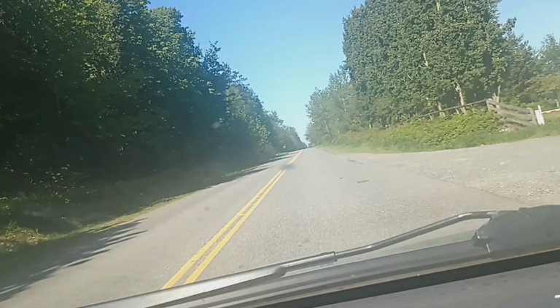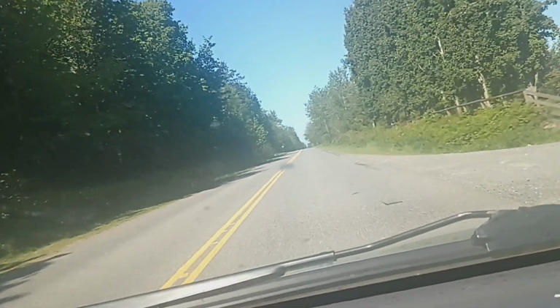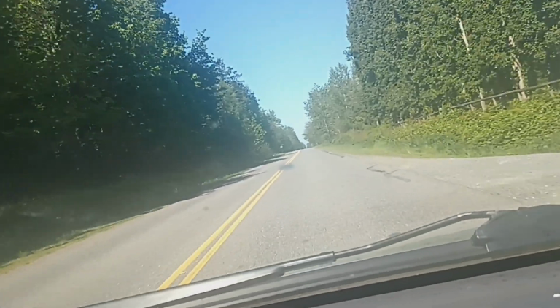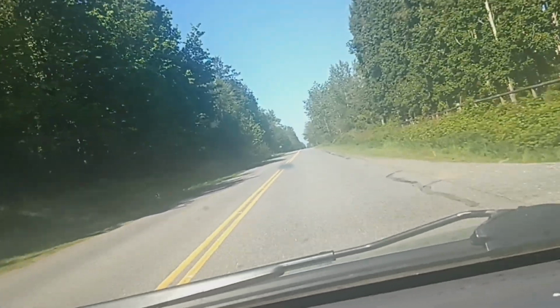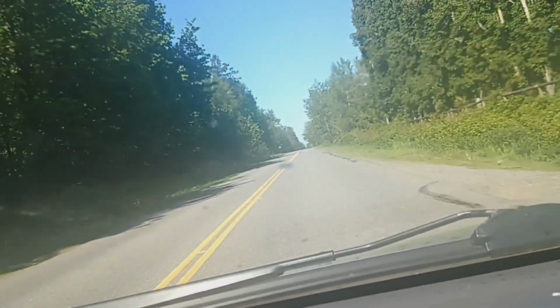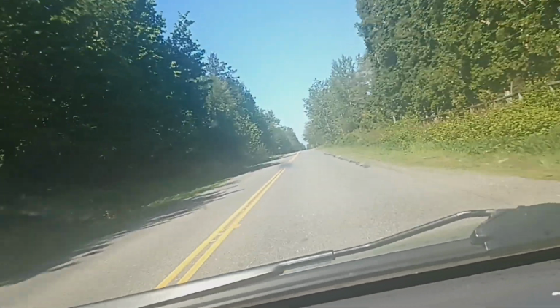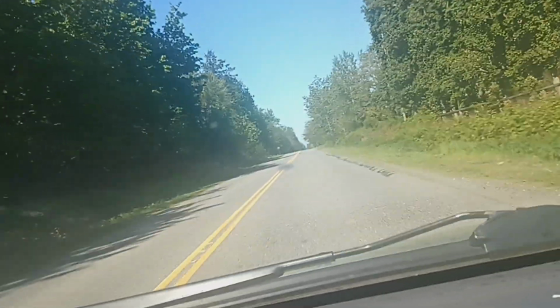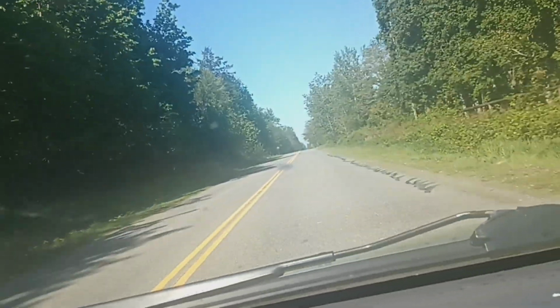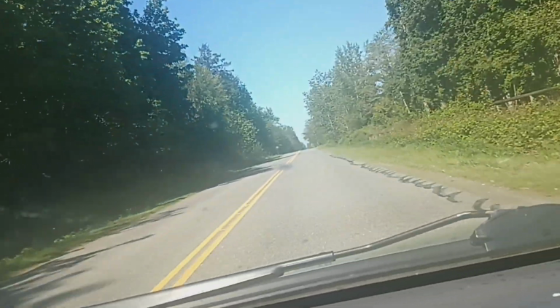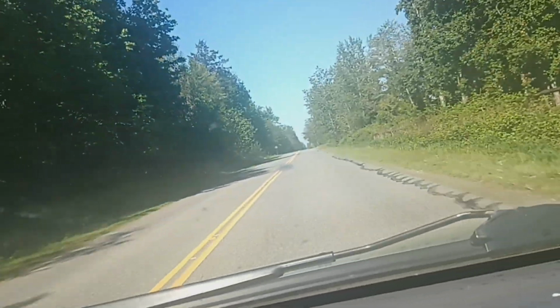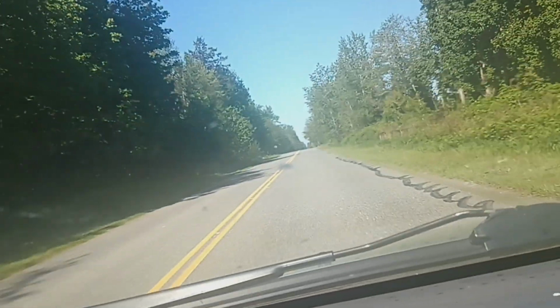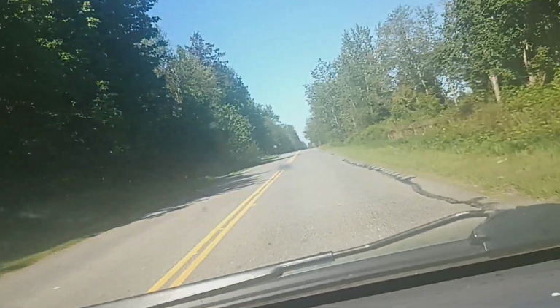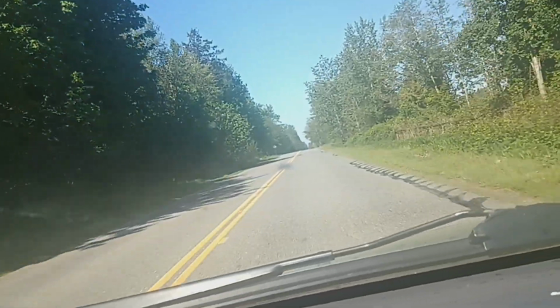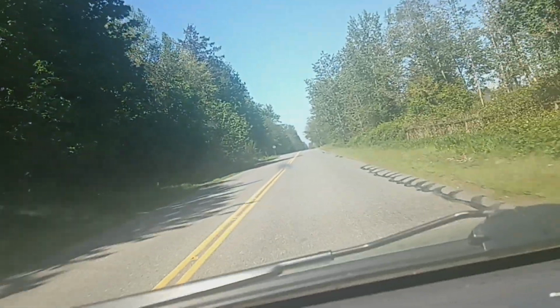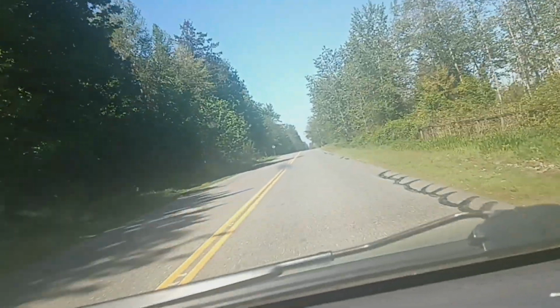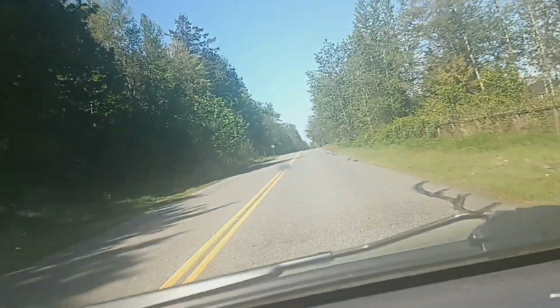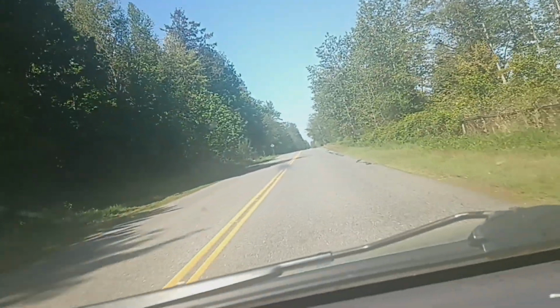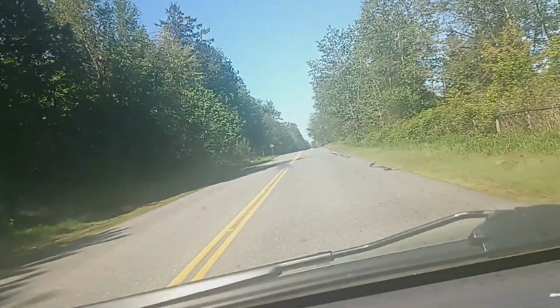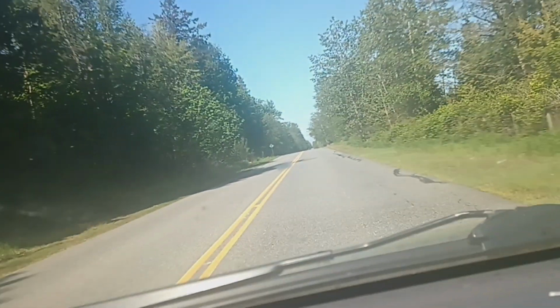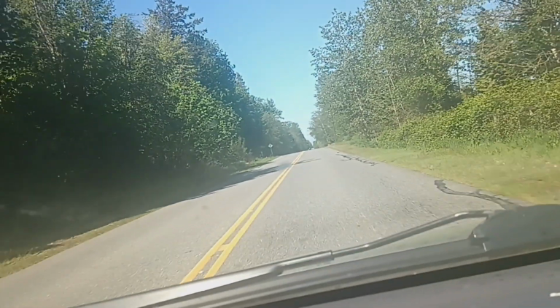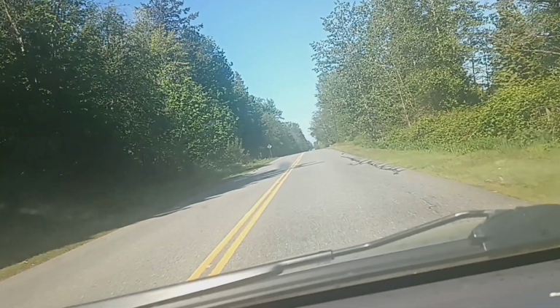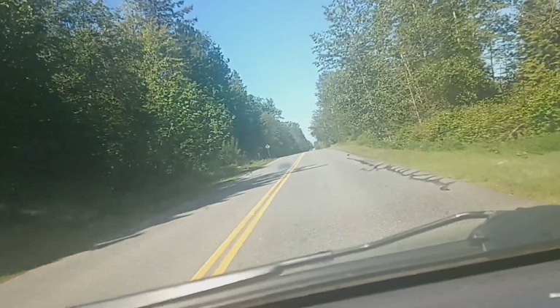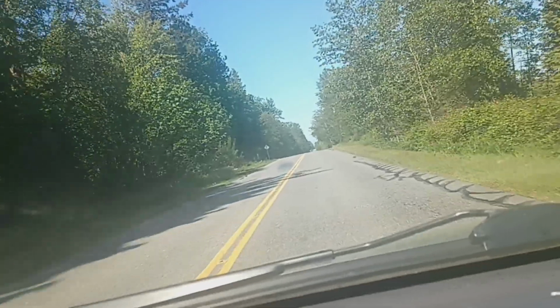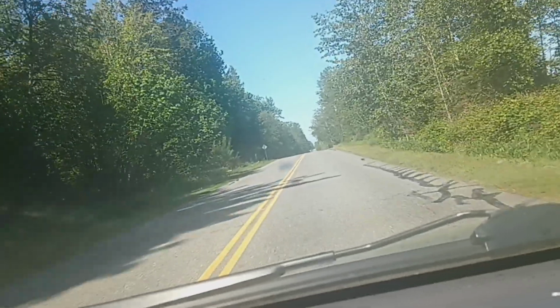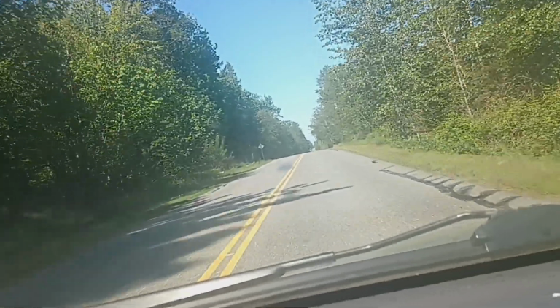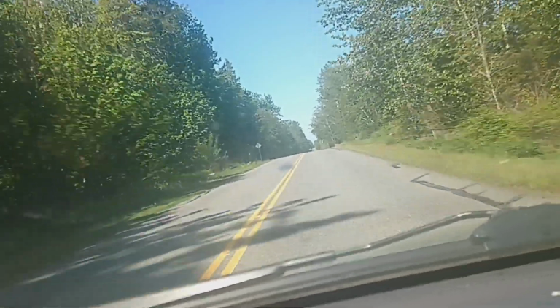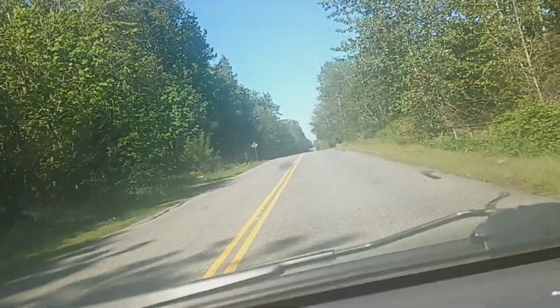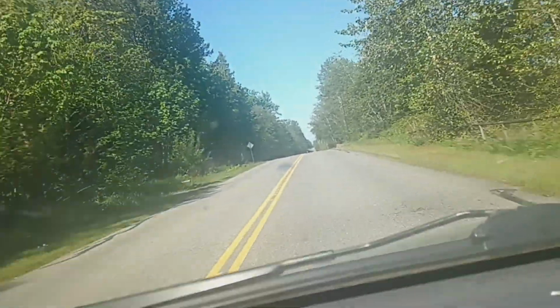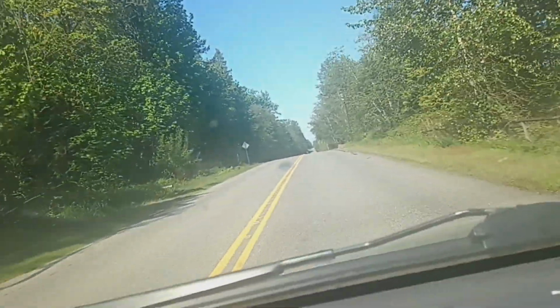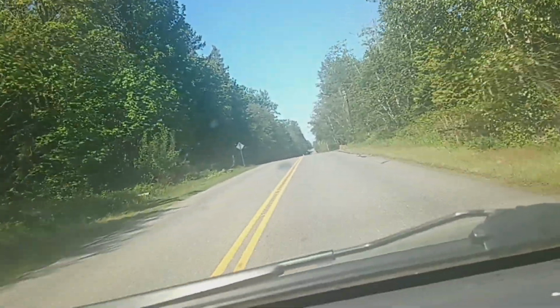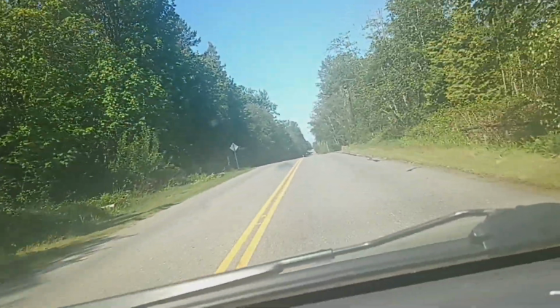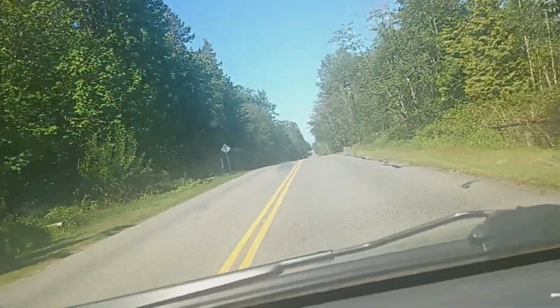Hello, good morning from the US-Canada Border Zero Line. This is amazing.